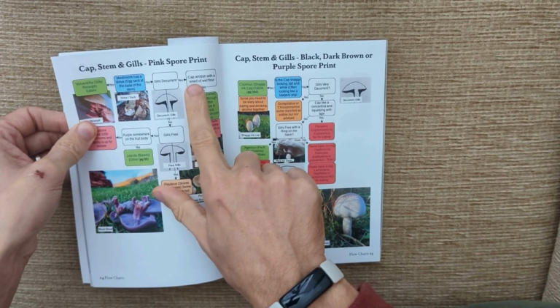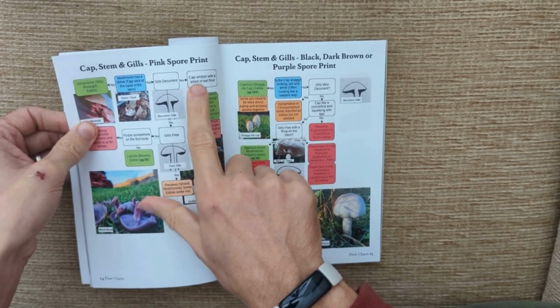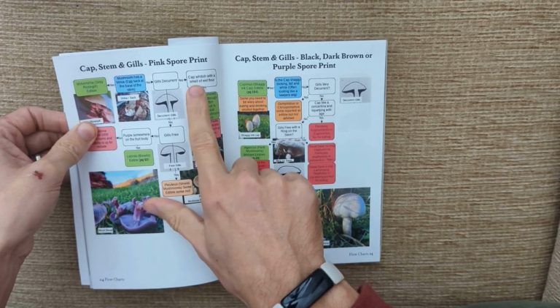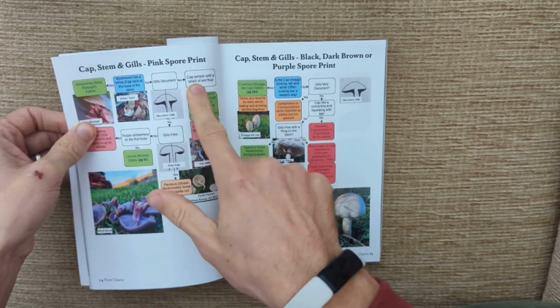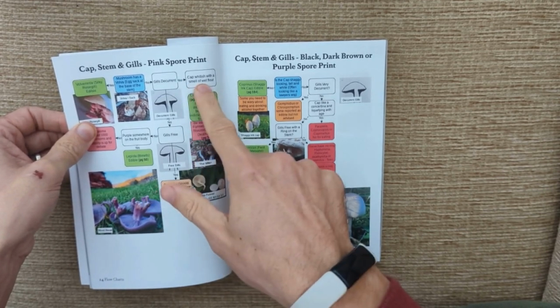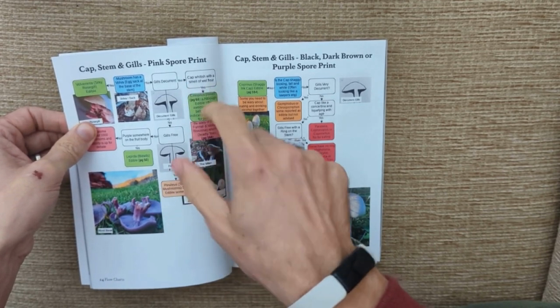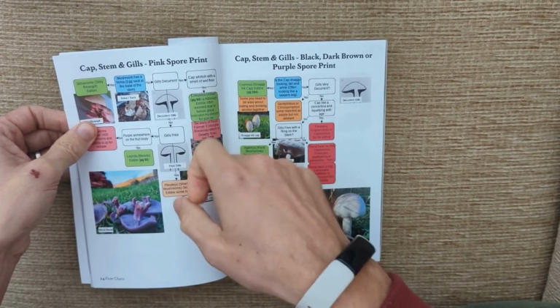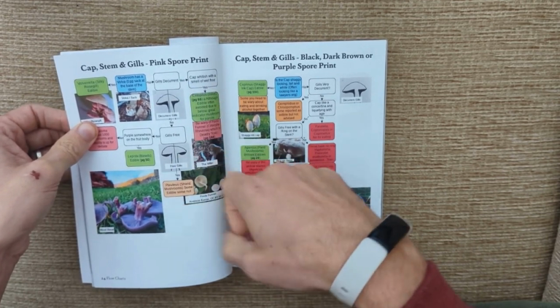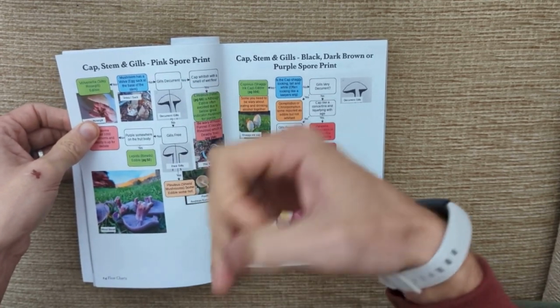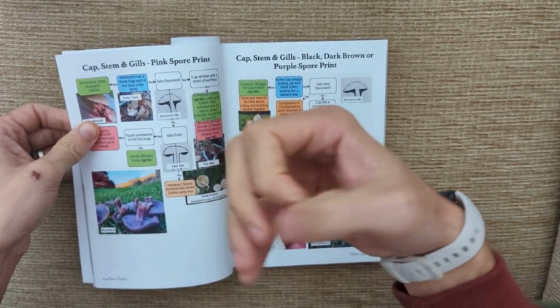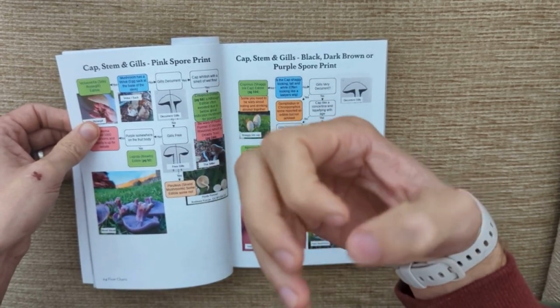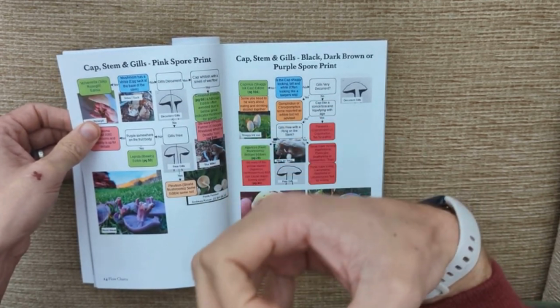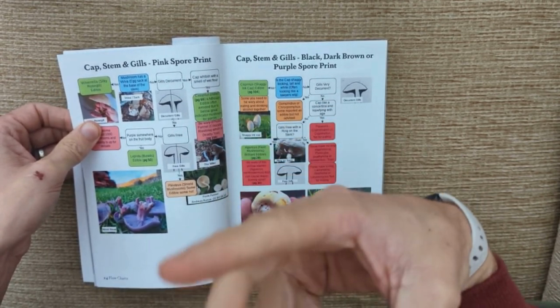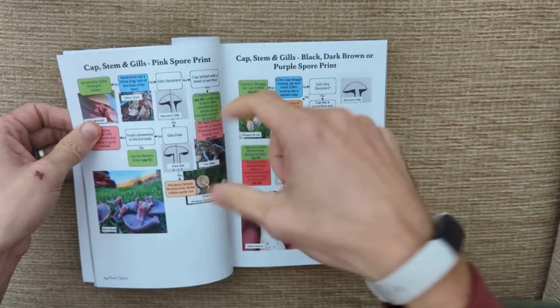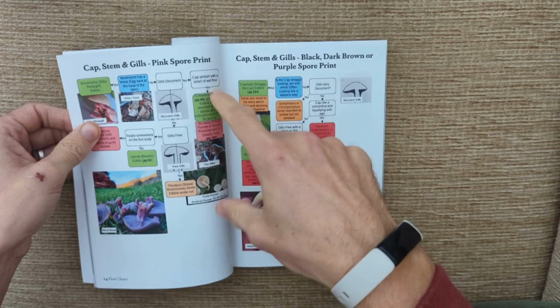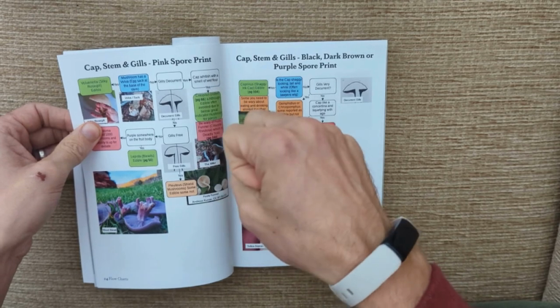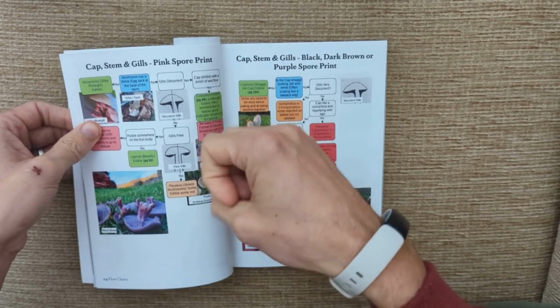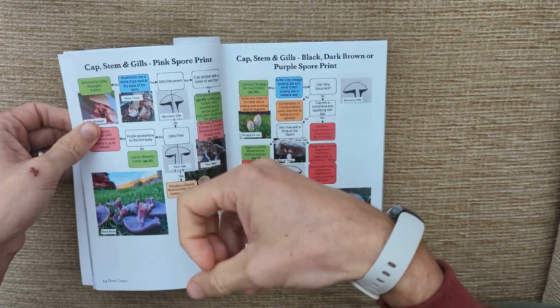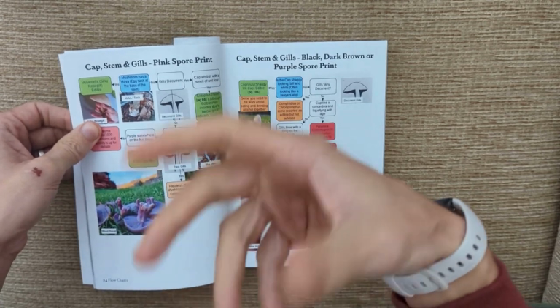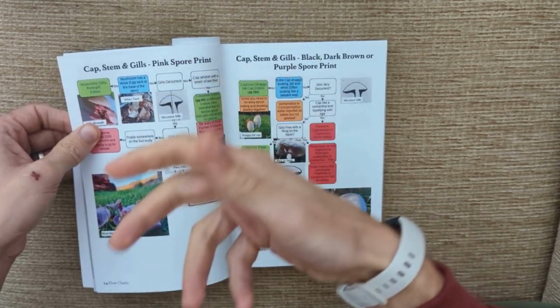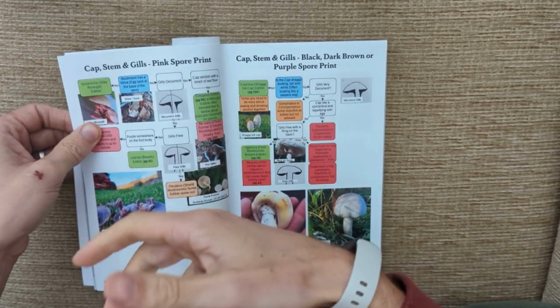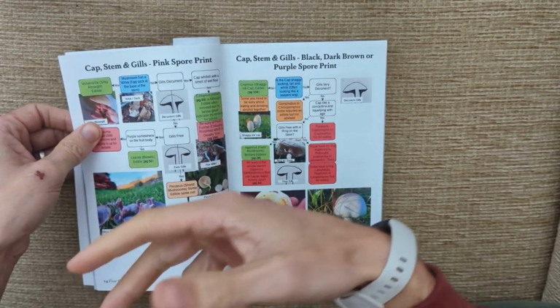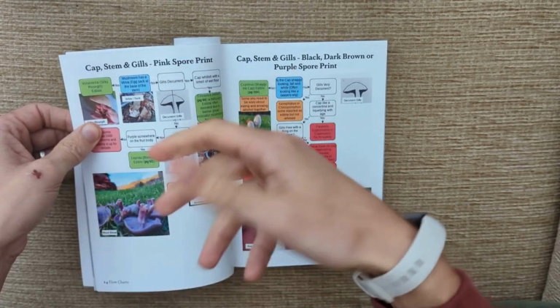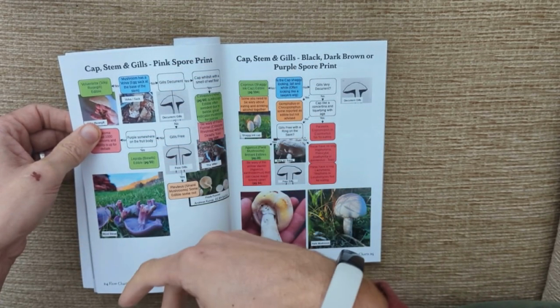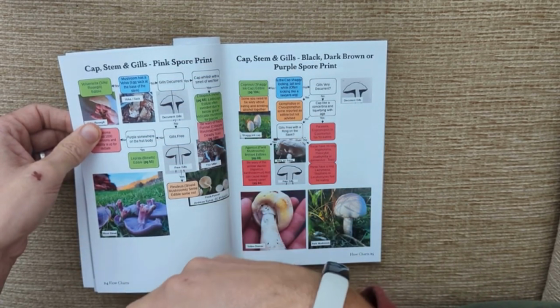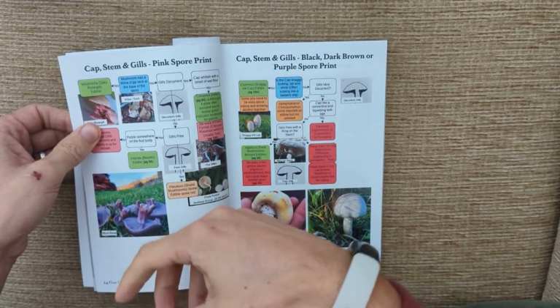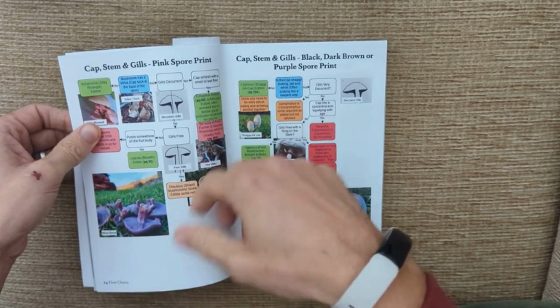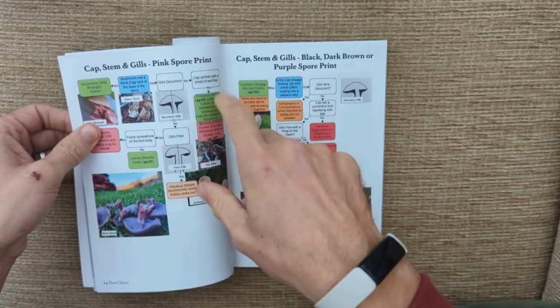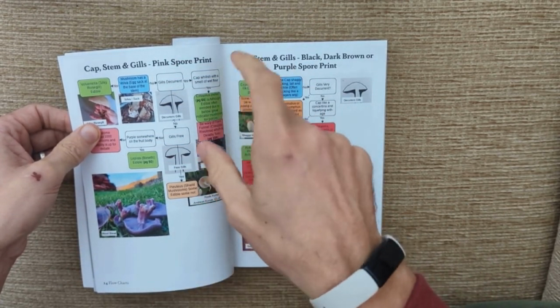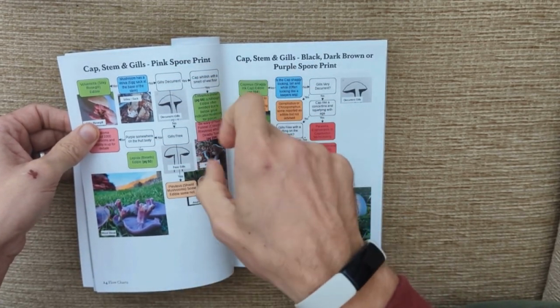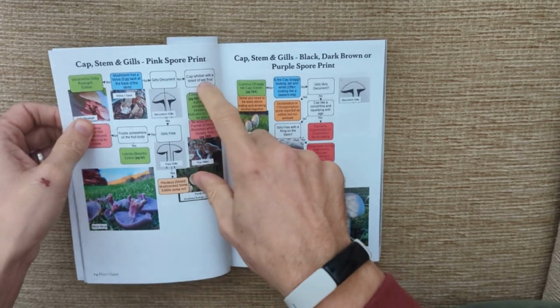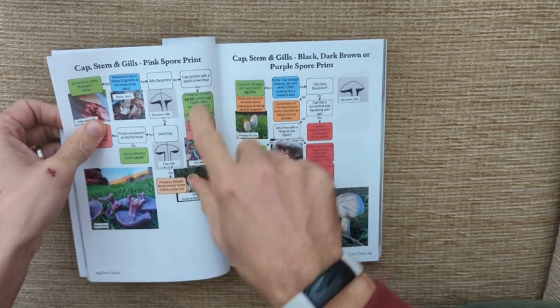The next question is: is the cap whitish? And if we were to pick the mushroom up and give it a really good smell, does it smell like wet flour or milled flour? For the miller we answer yes.